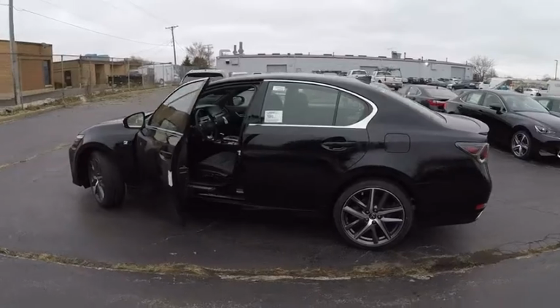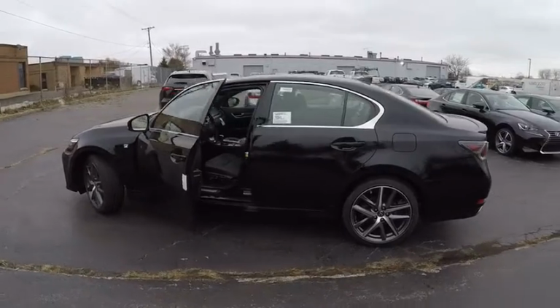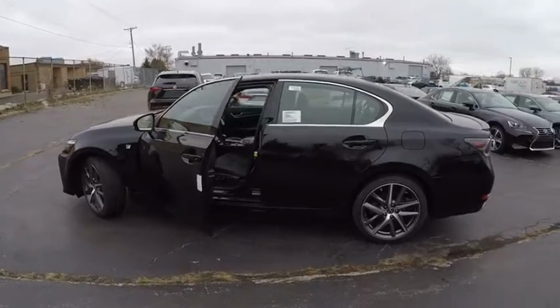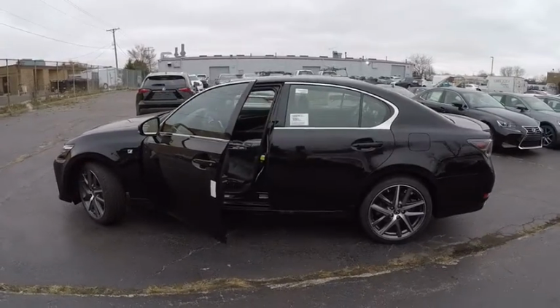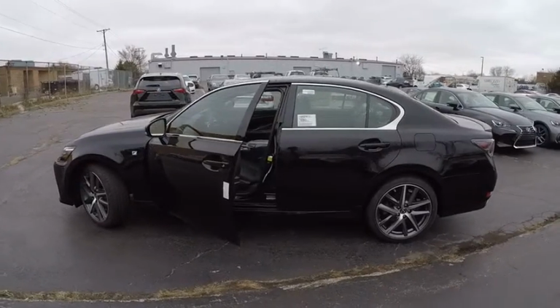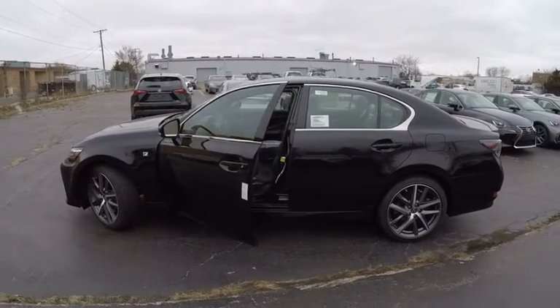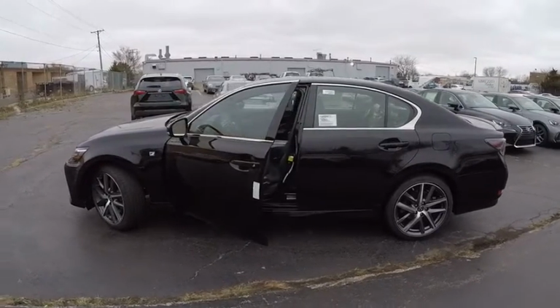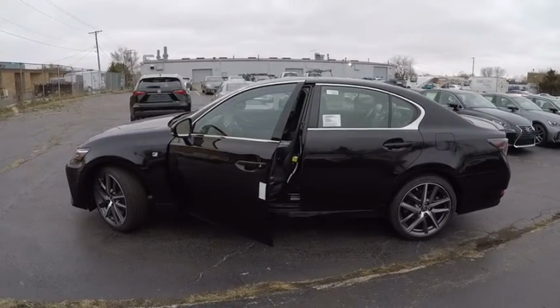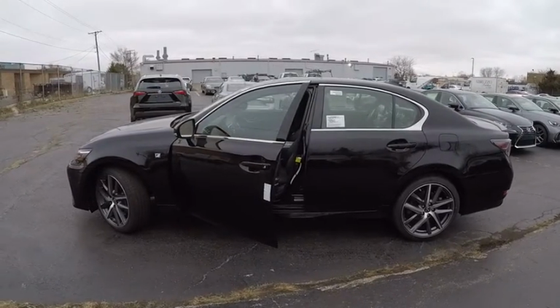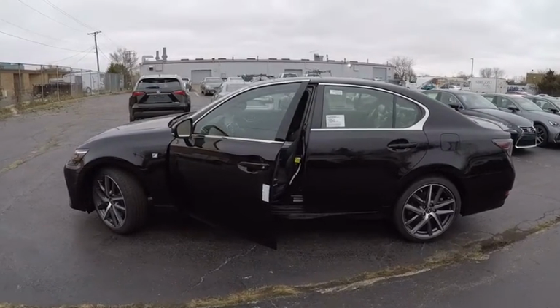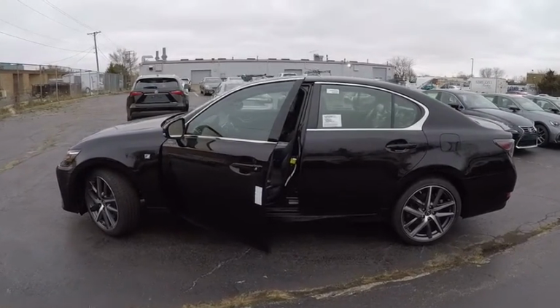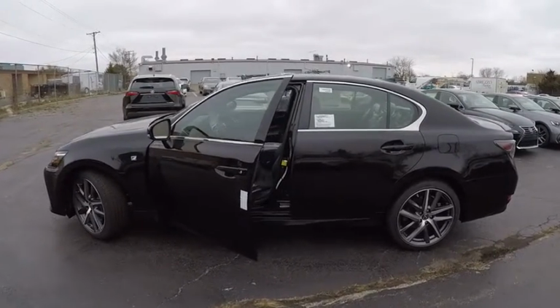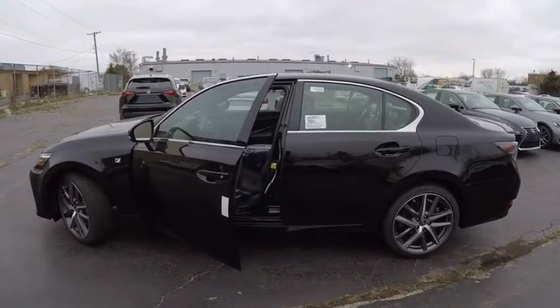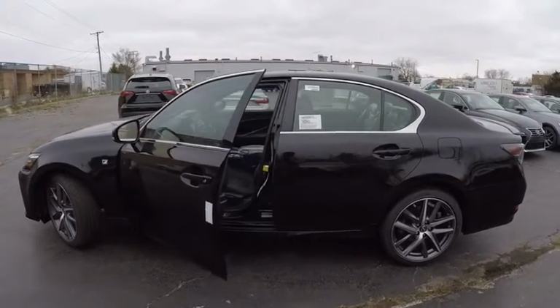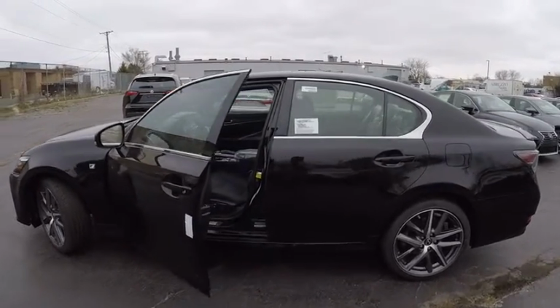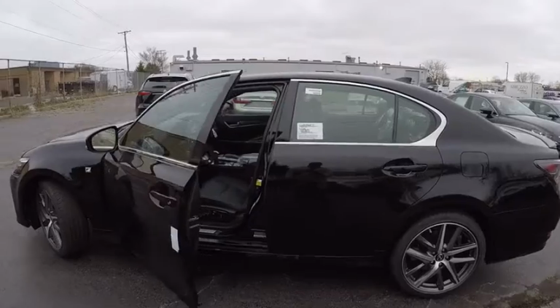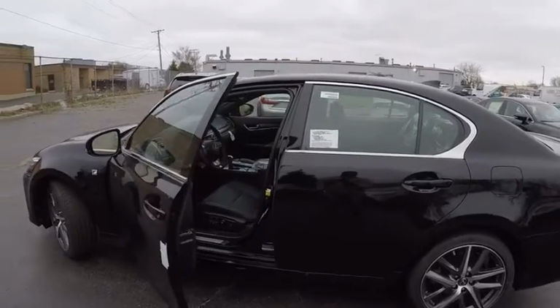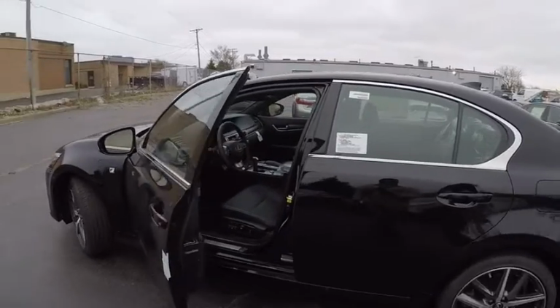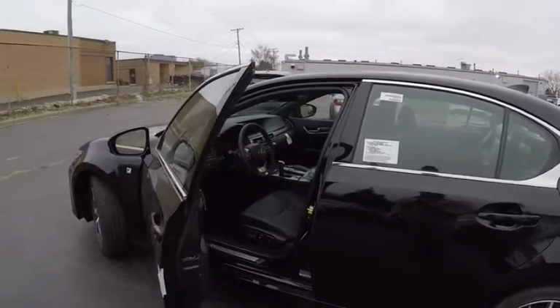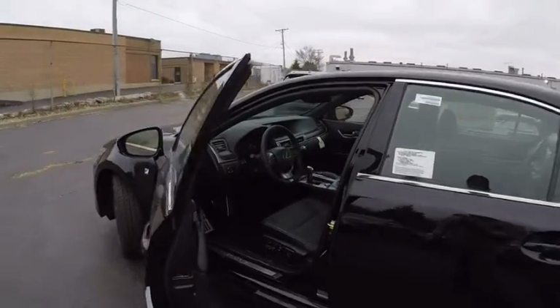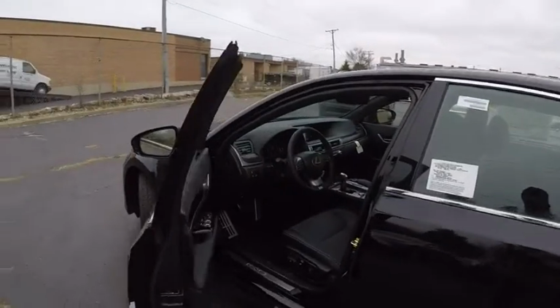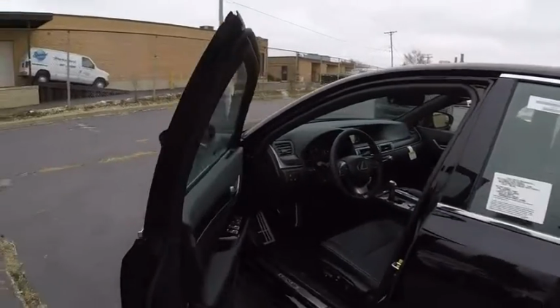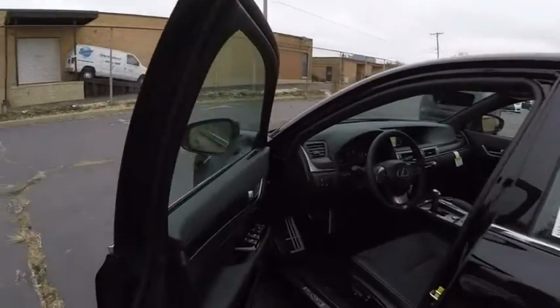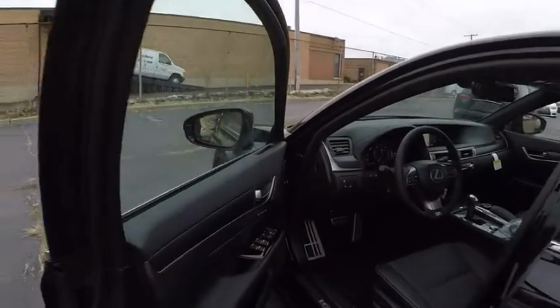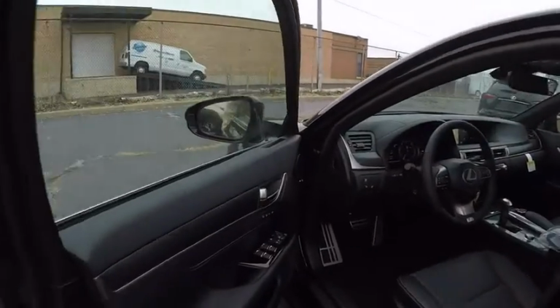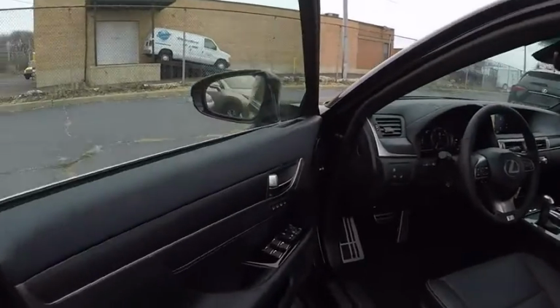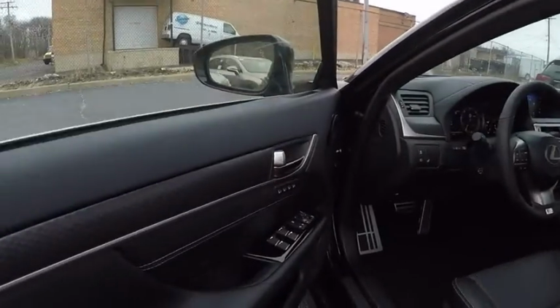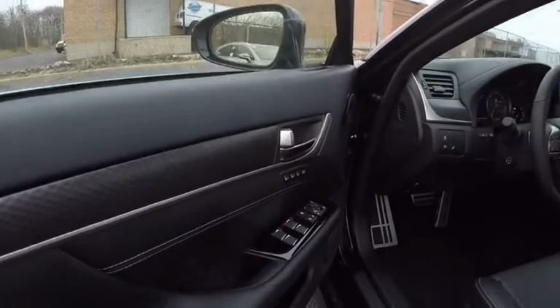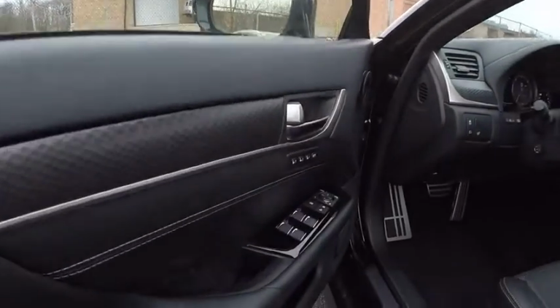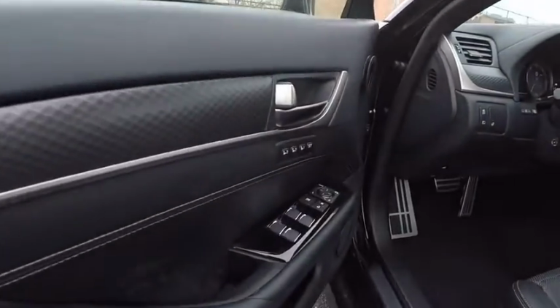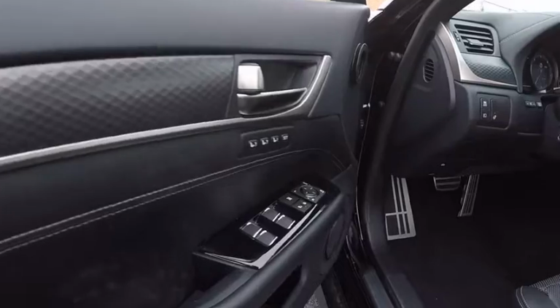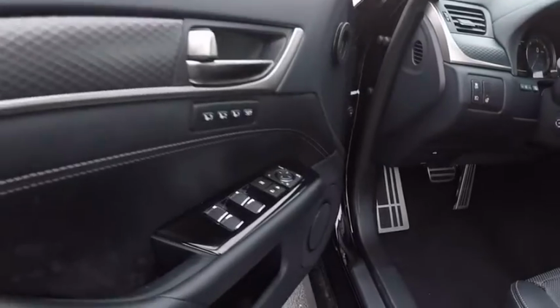Traction control, child safety locks, clock, trip computer, compass, power brakes, rear floor mats, tachometer, cargo area light, rear view camera.